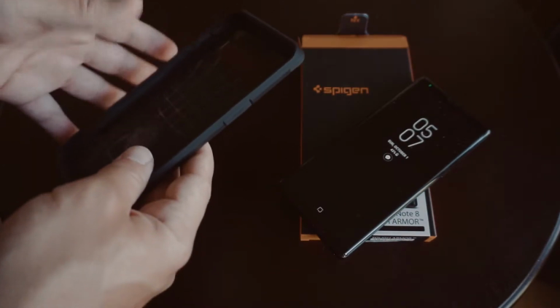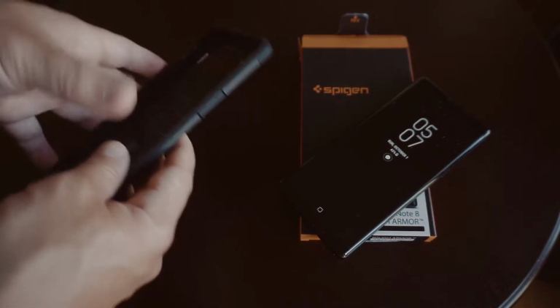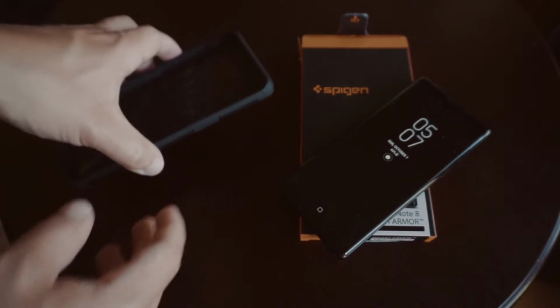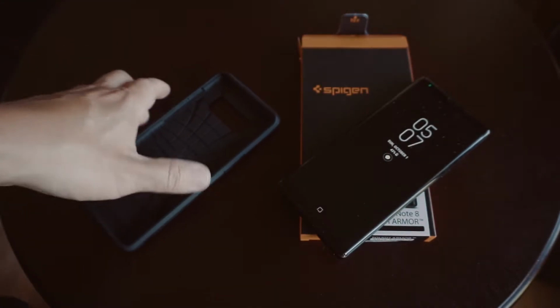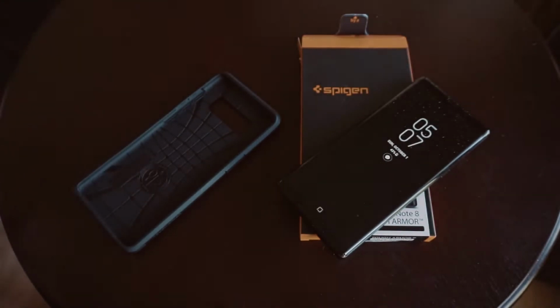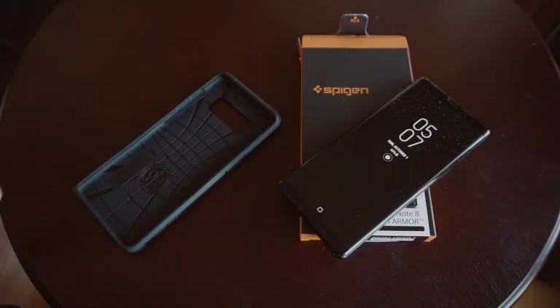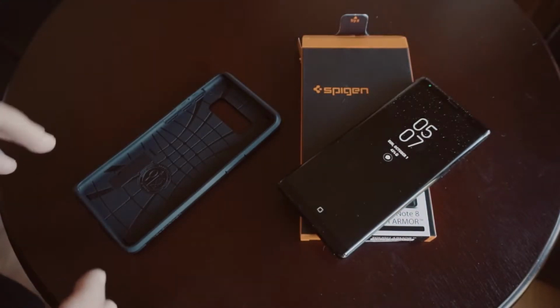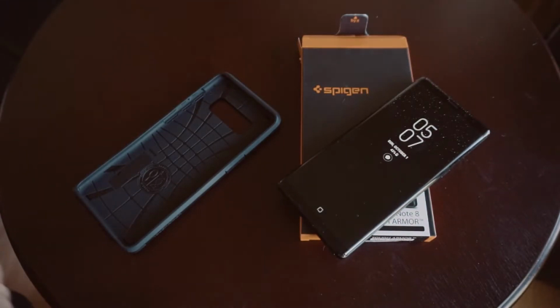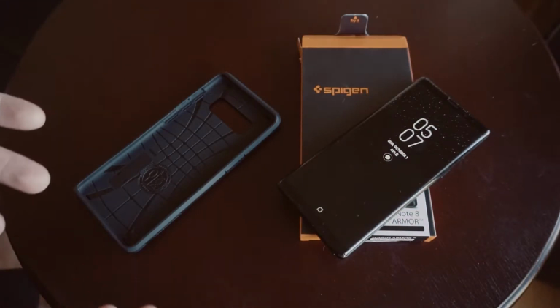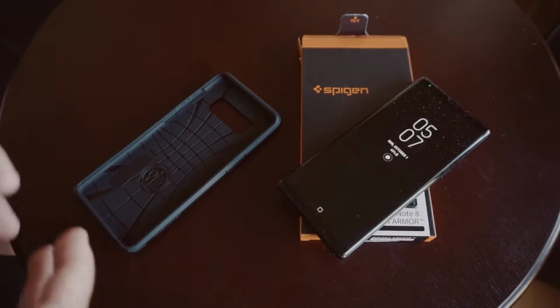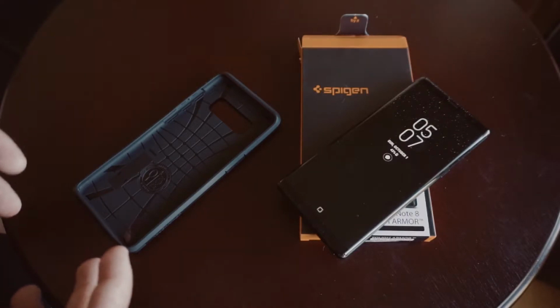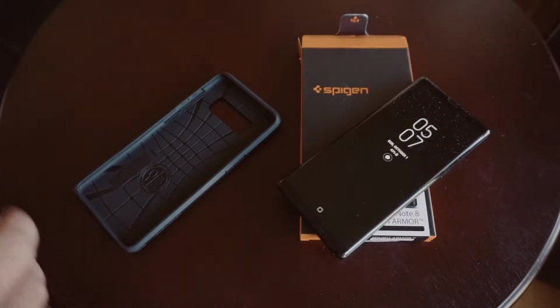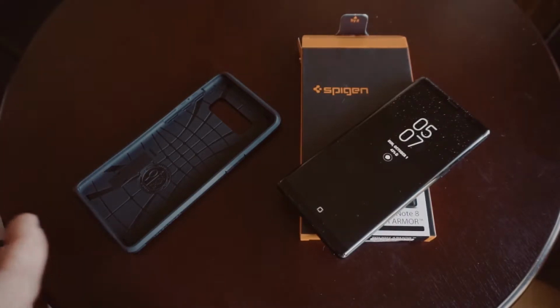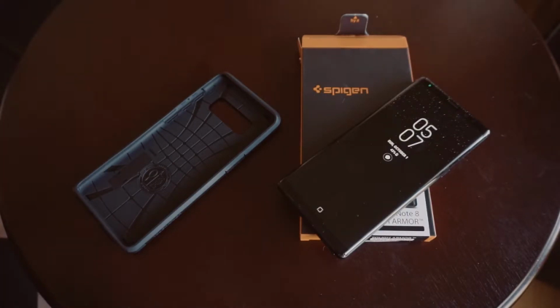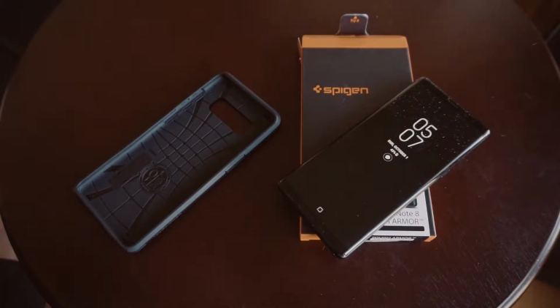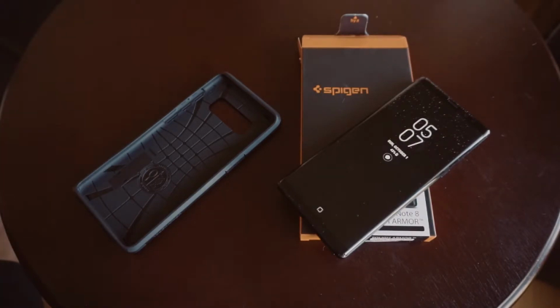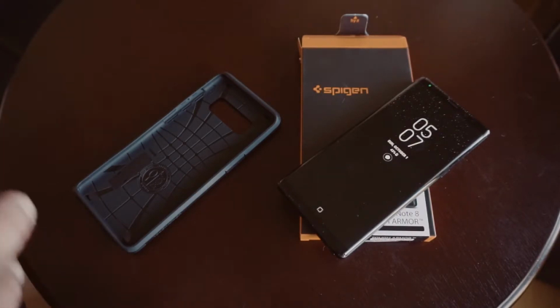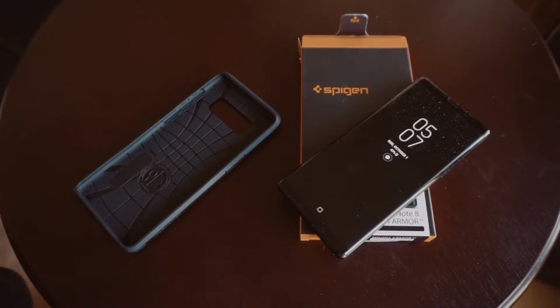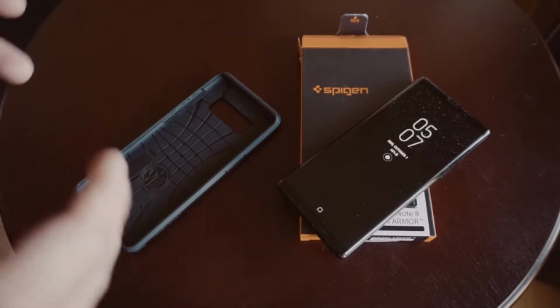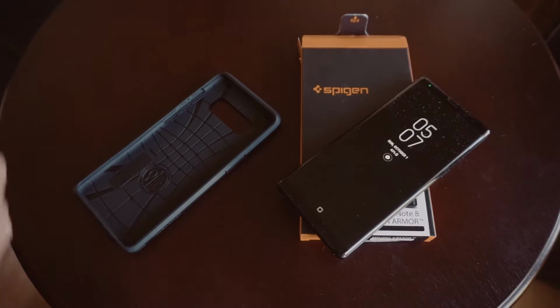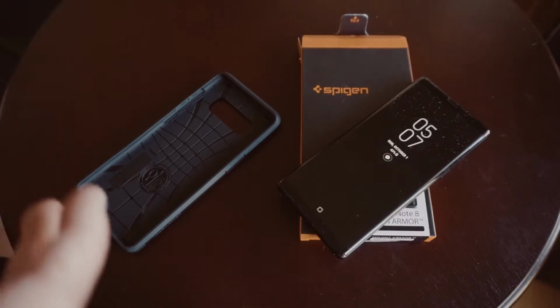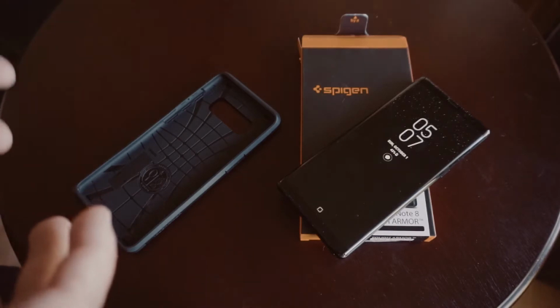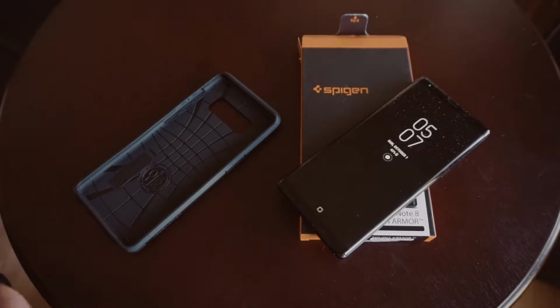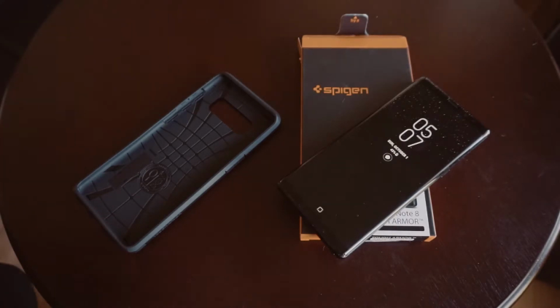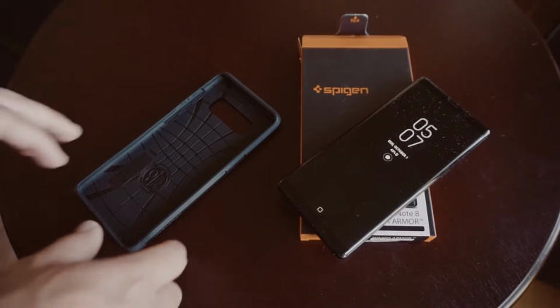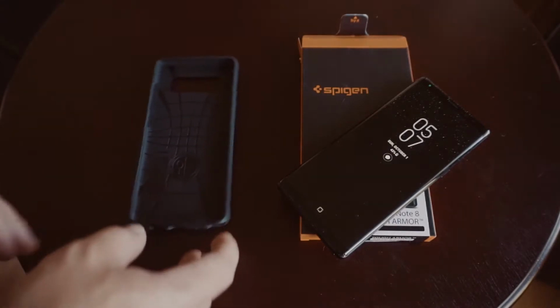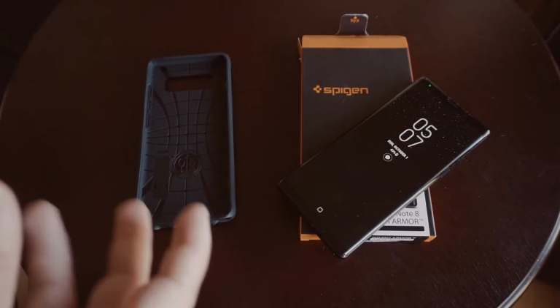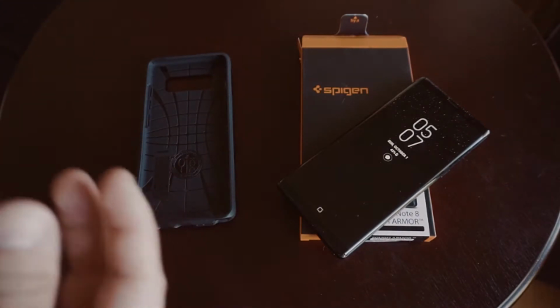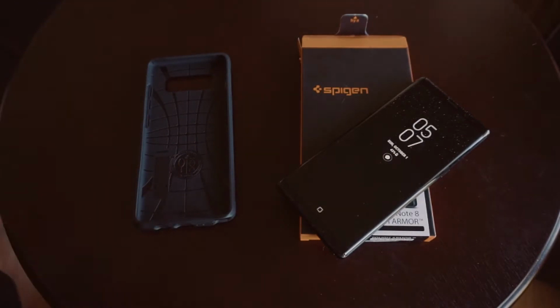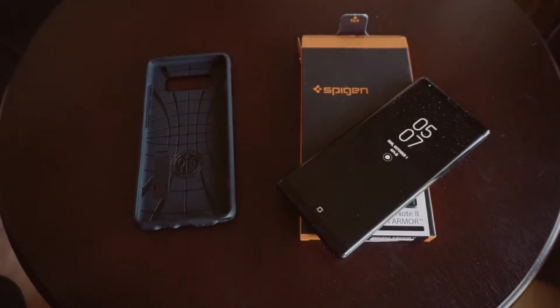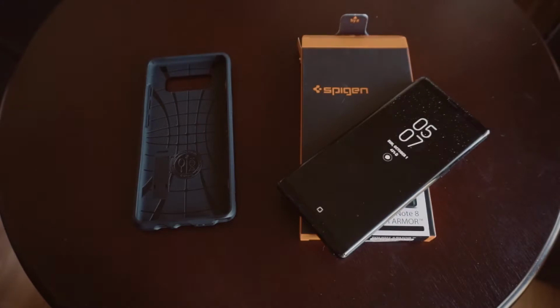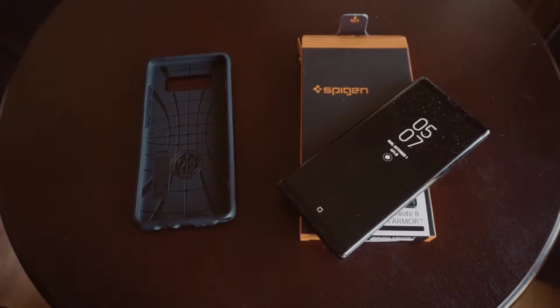Now of course that's going to make the phone less sleek in design. However, if you're the kind of person that drops your phone a lot — you know 100% it's going to happen, it's just a matter of when — this is the kind of case you want. It's going to be much more protective than those sleeker, slimmer cases like the clear one I just reviewed.